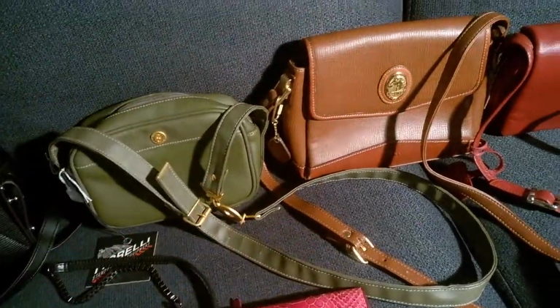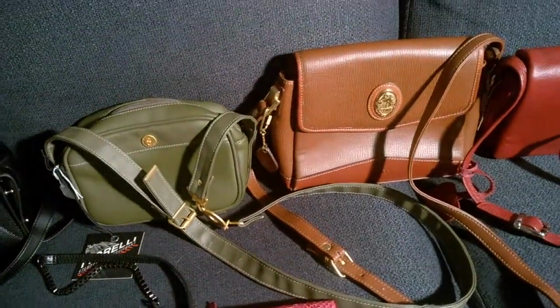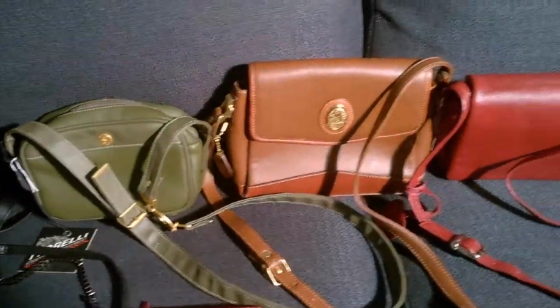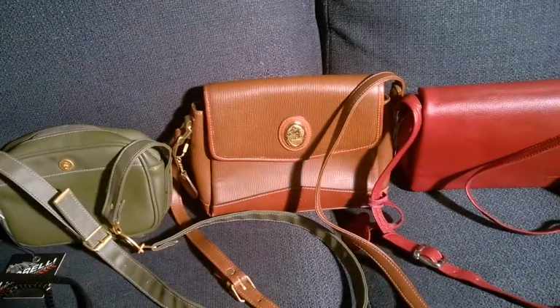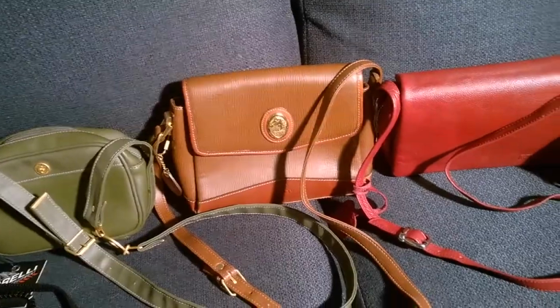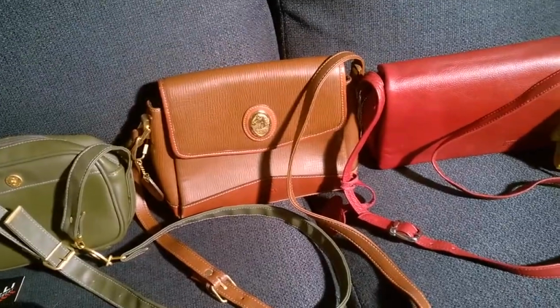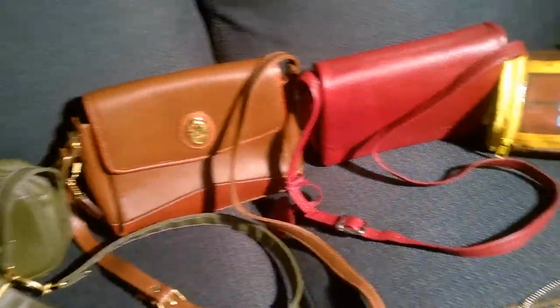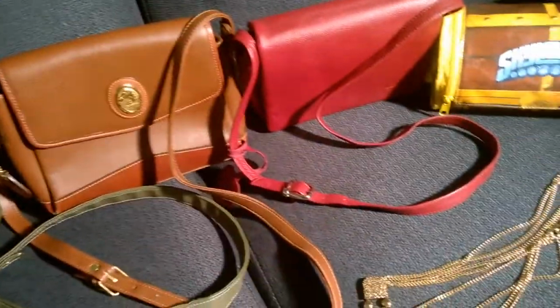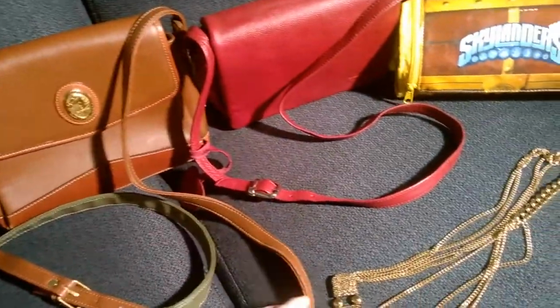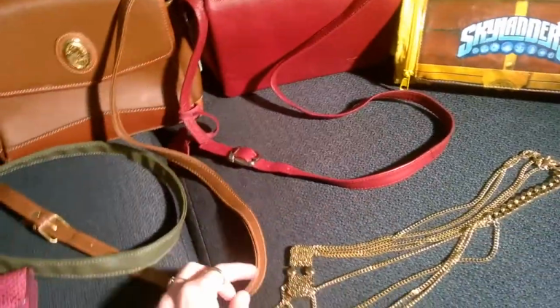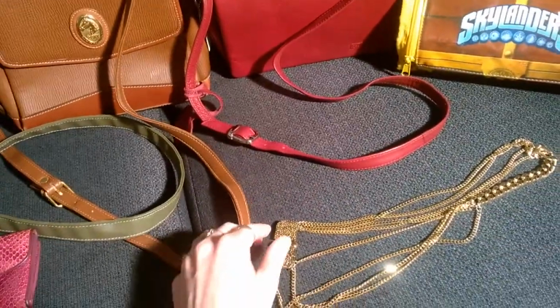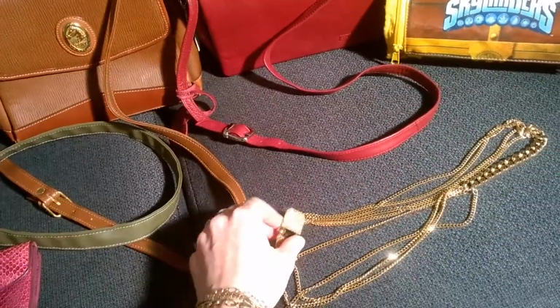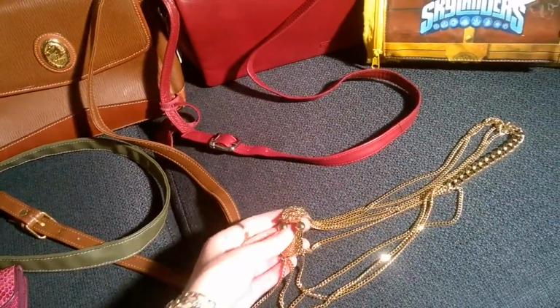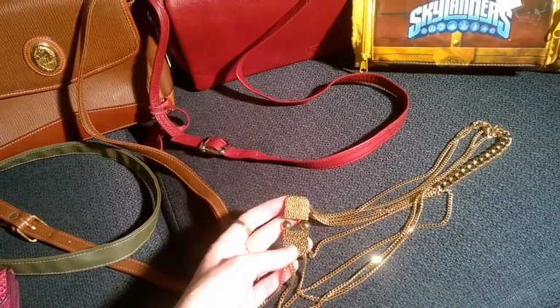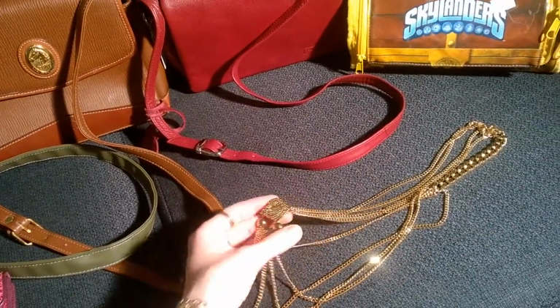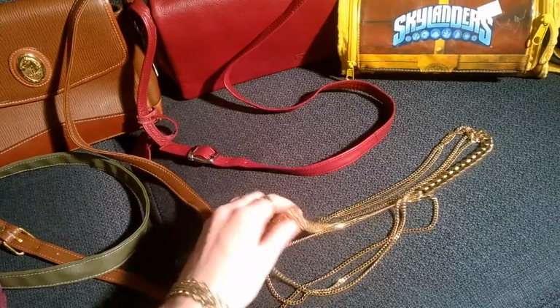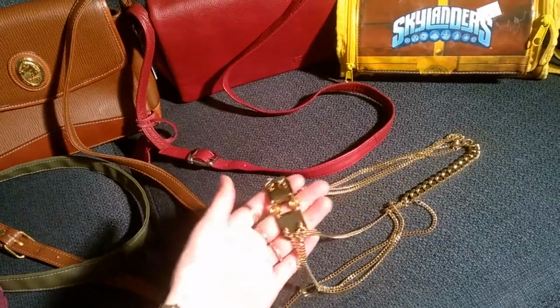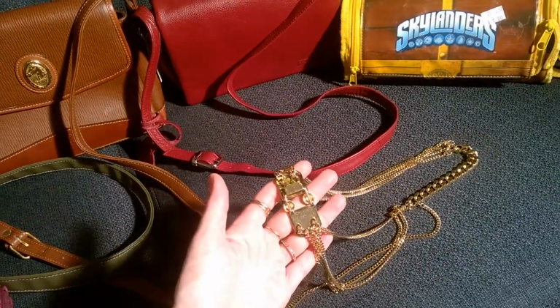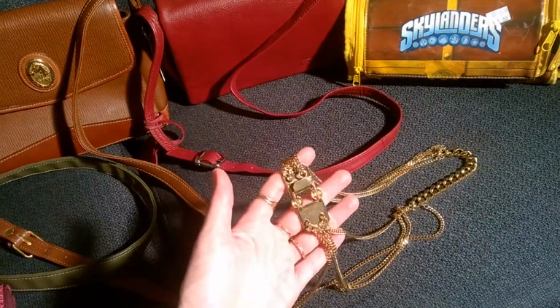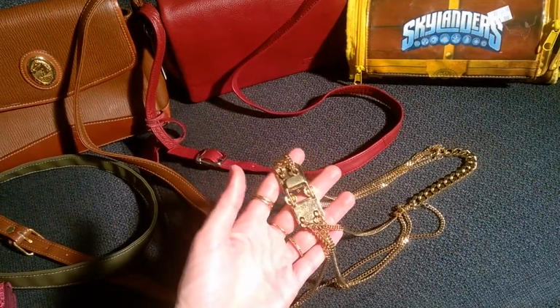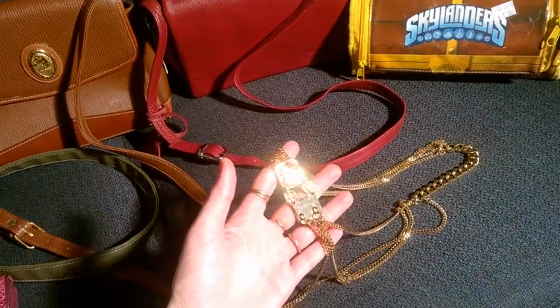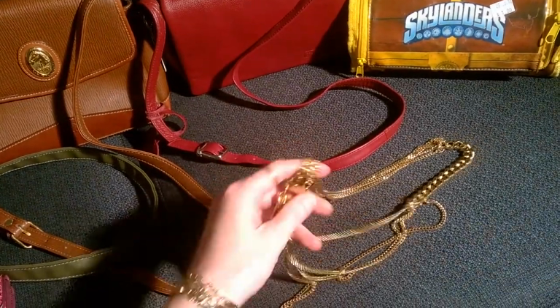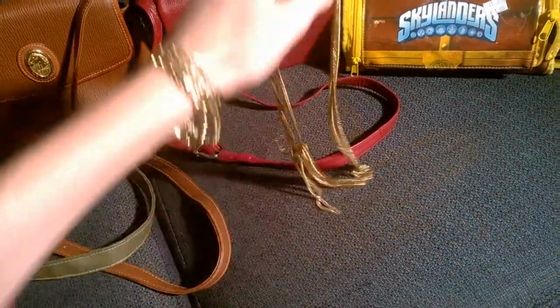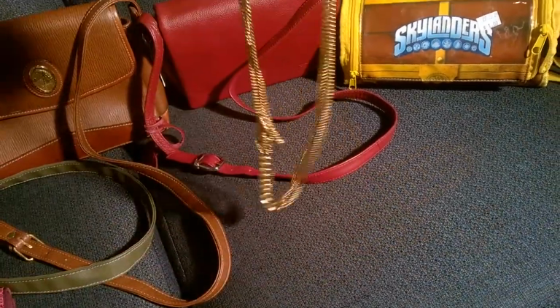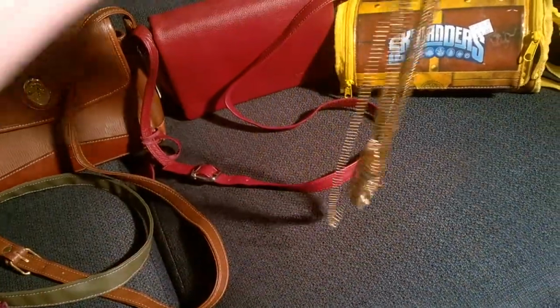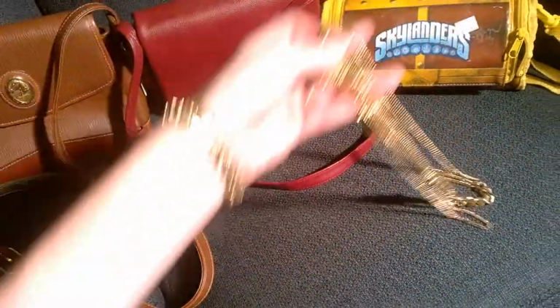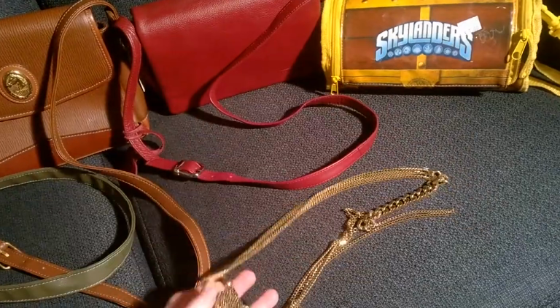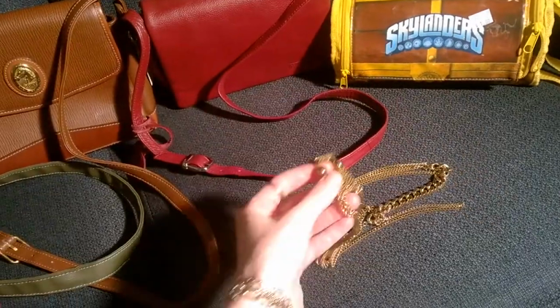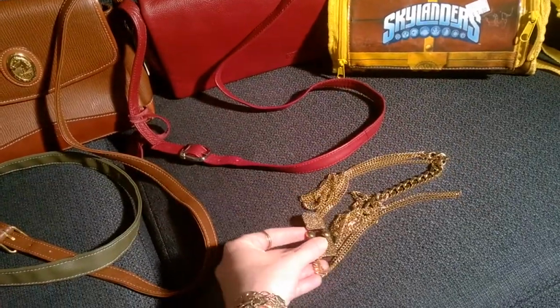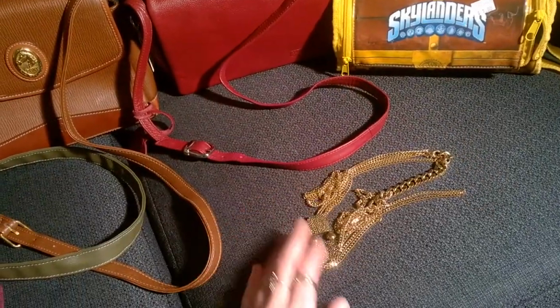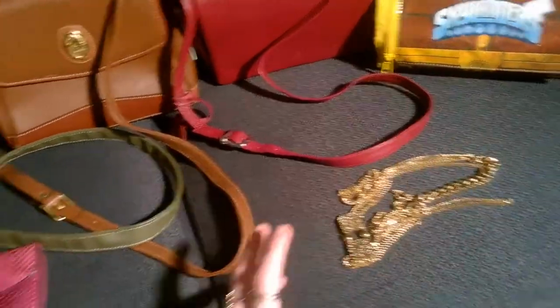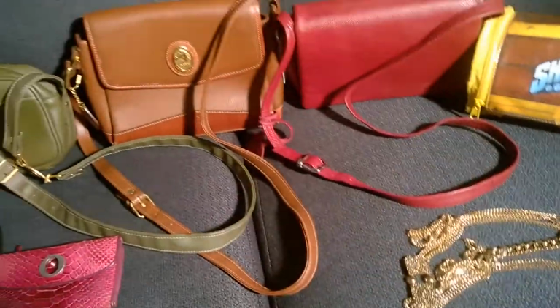I also got this necklace here, and this is by Mimco, which is quite an expensive brand here in Australia. I've had luck selling their bangles before, so I'll see how I go with the necklace.